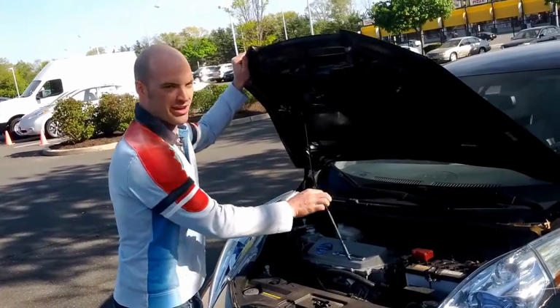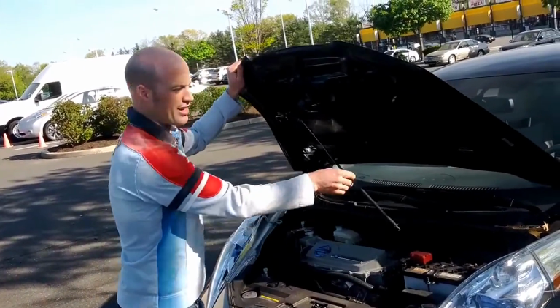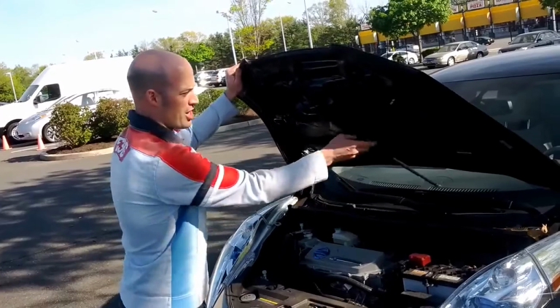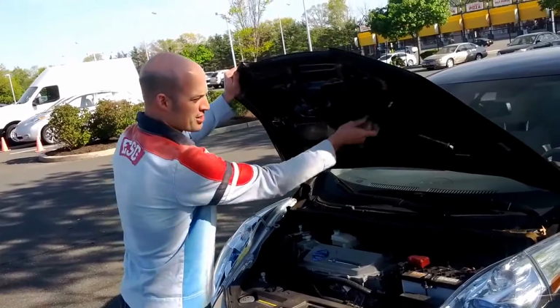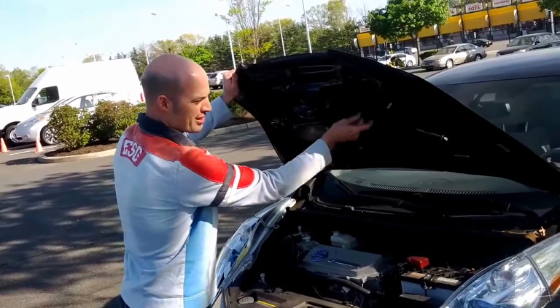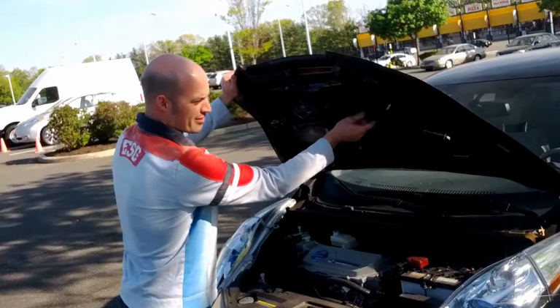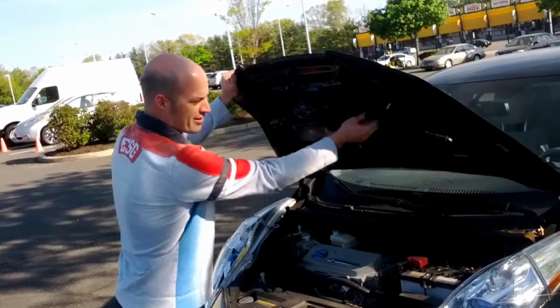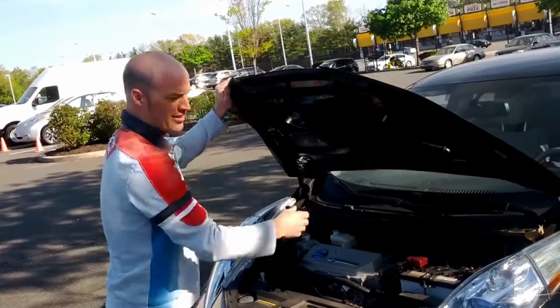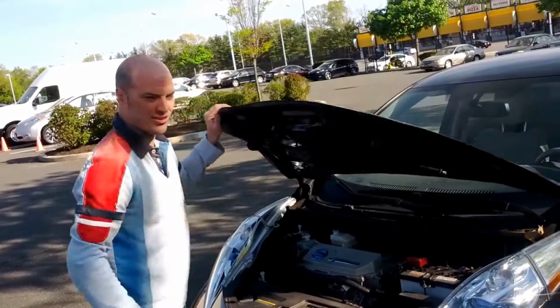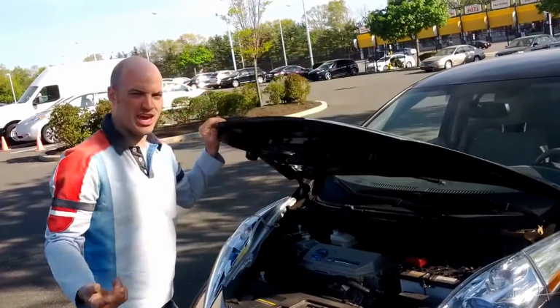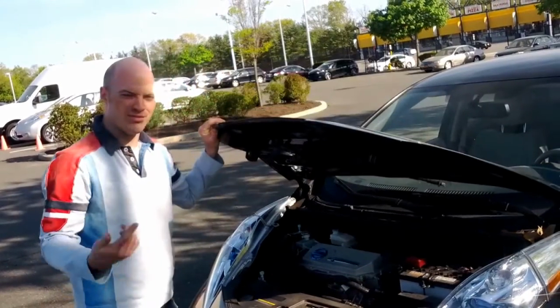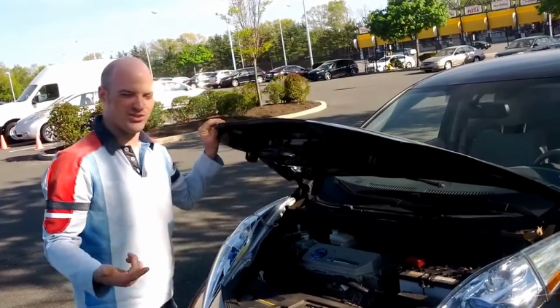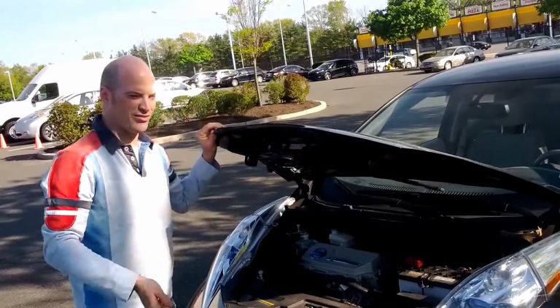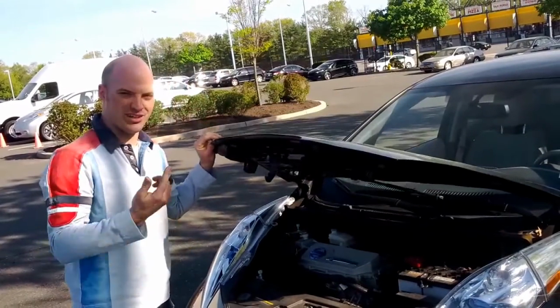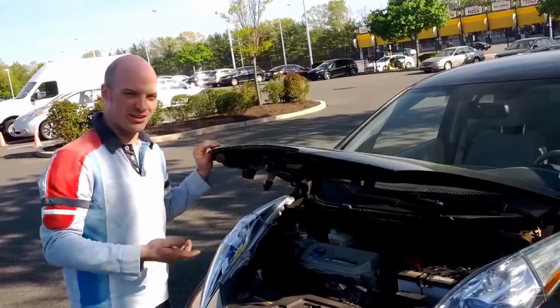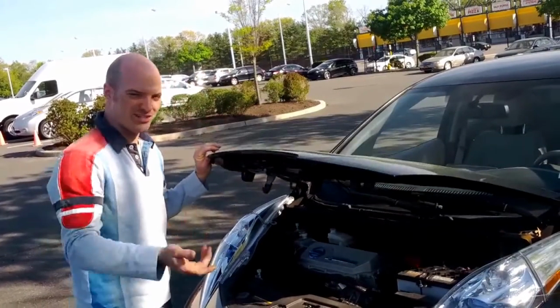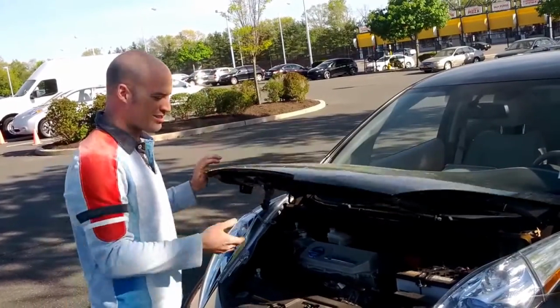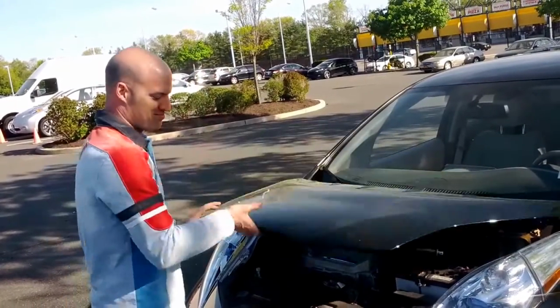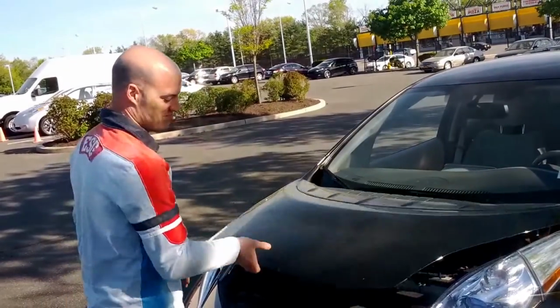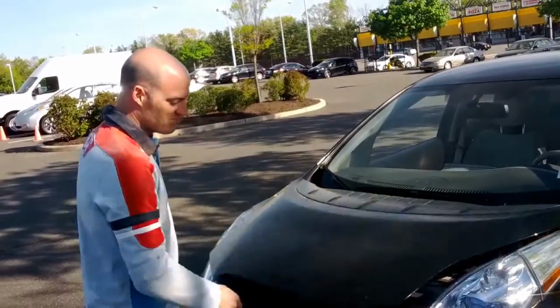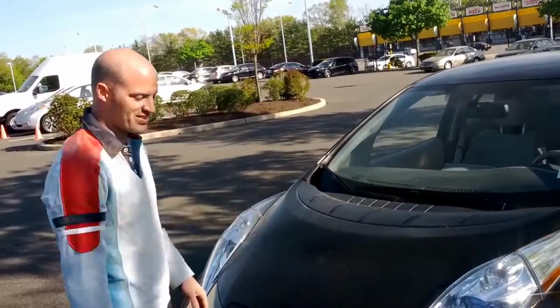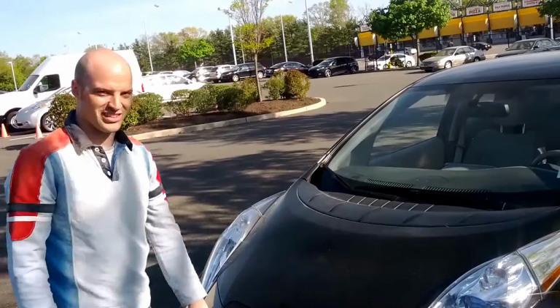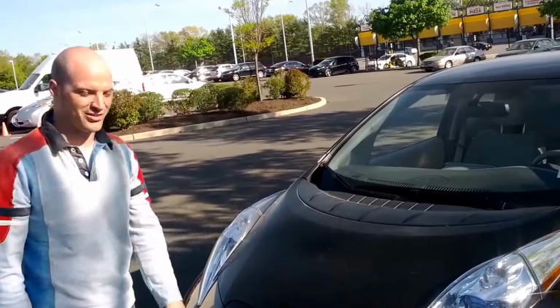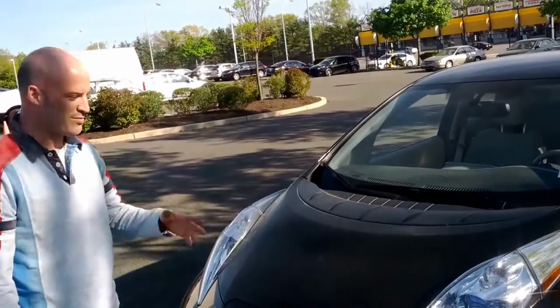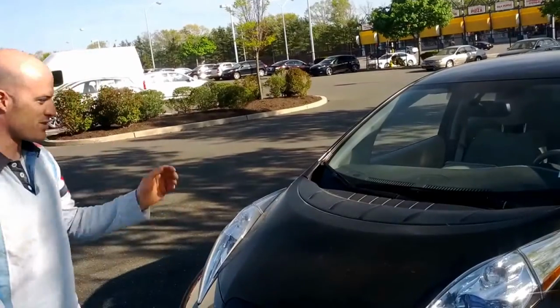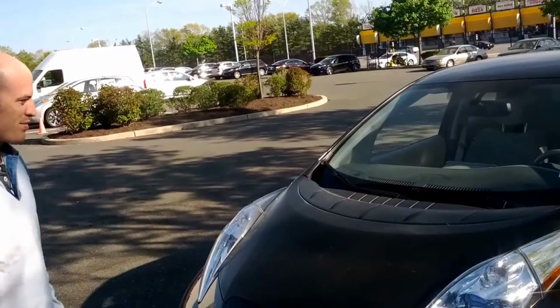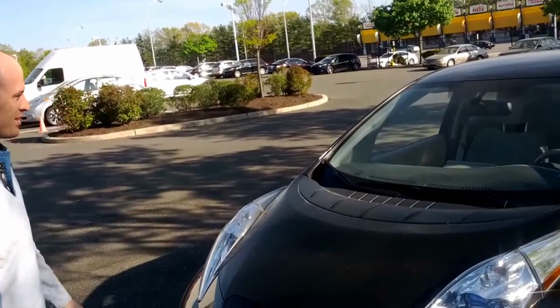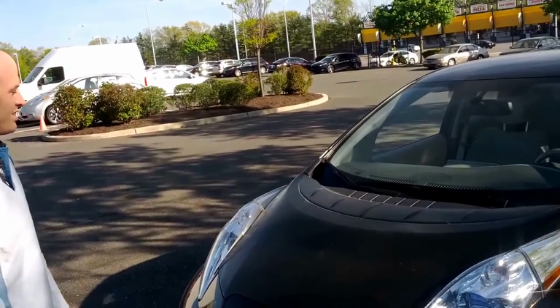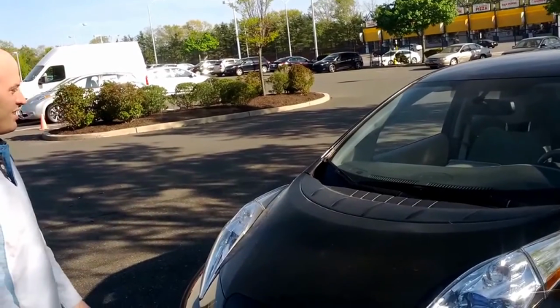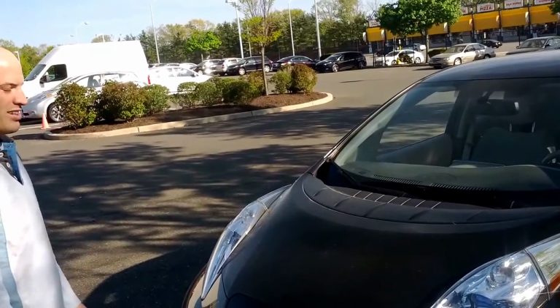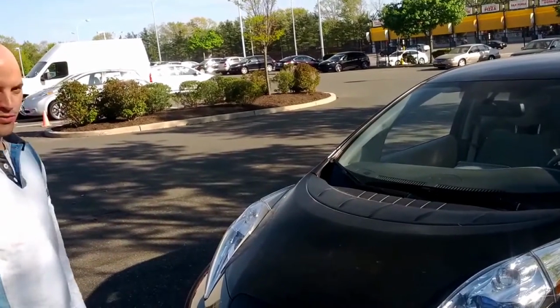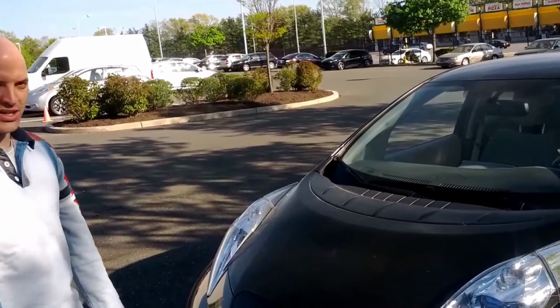I think I changed the cabin filter for the air conditioning — I don't know, maybe 10 bucks. Let's go for a ride.